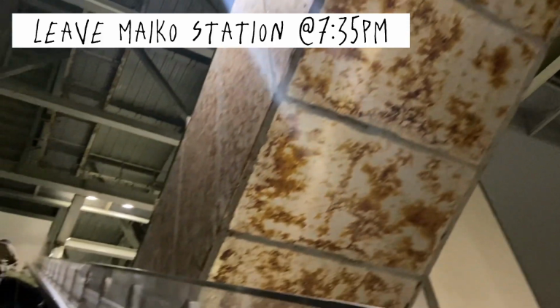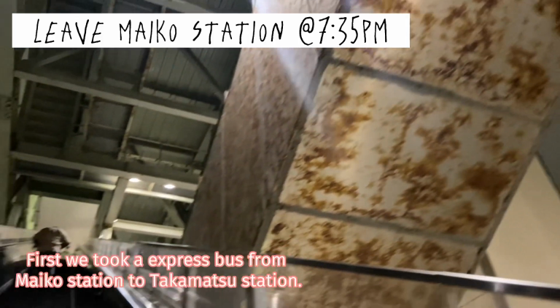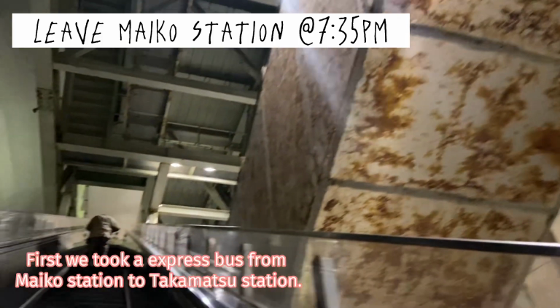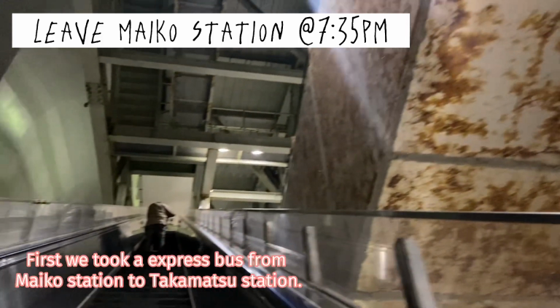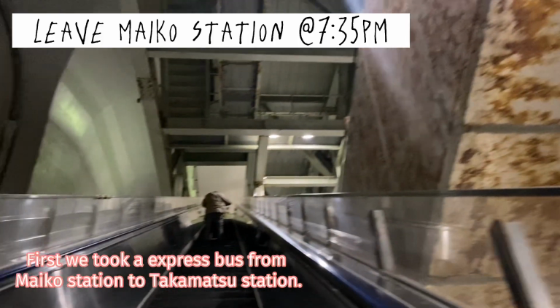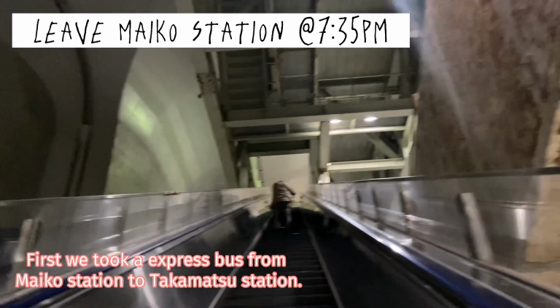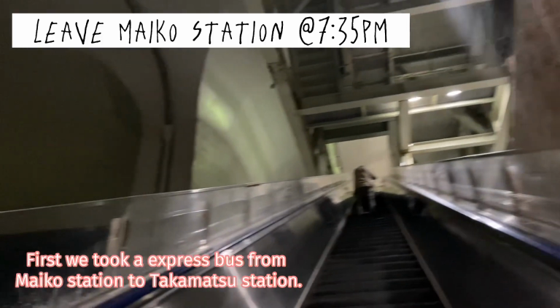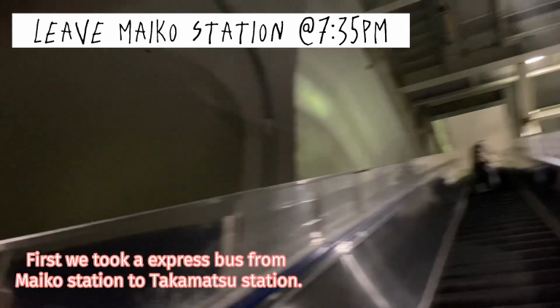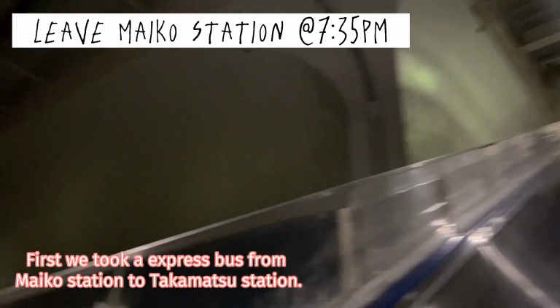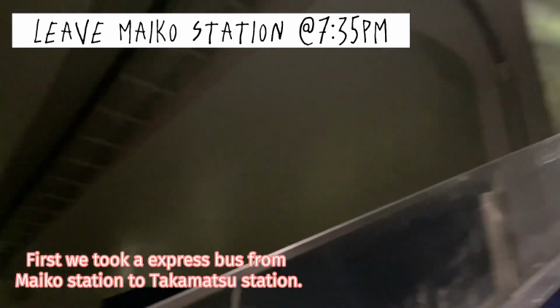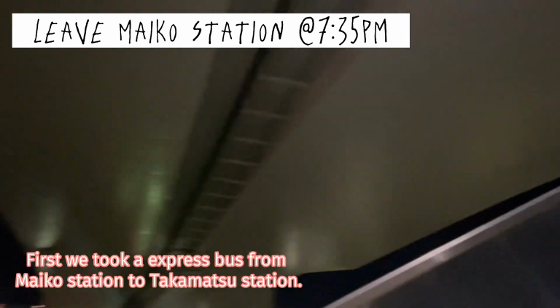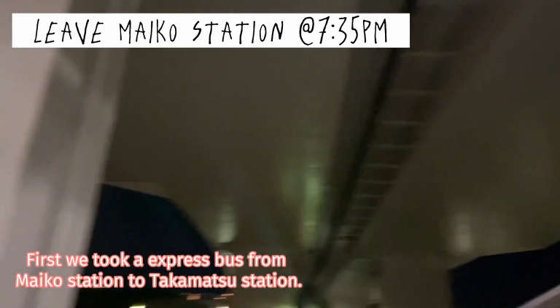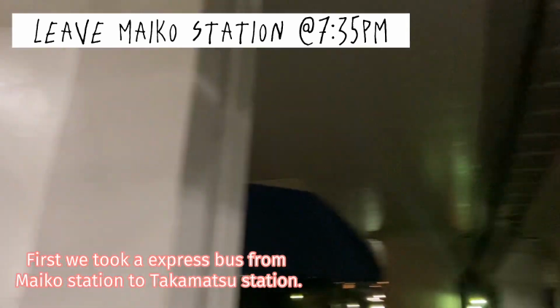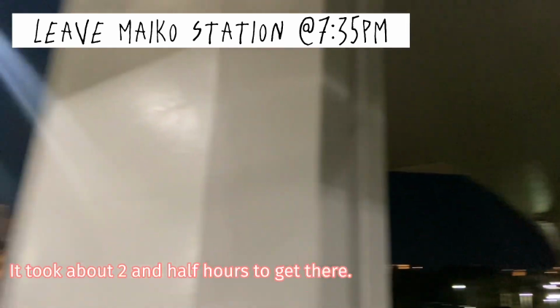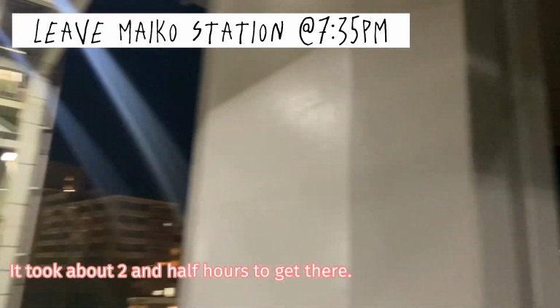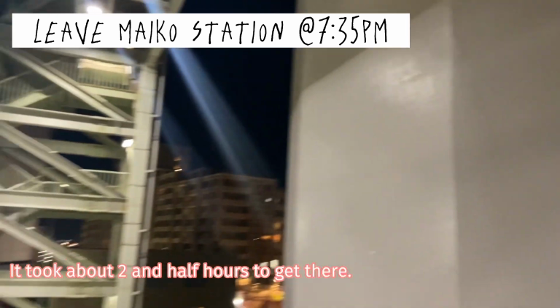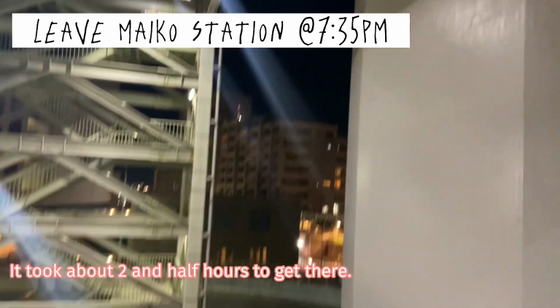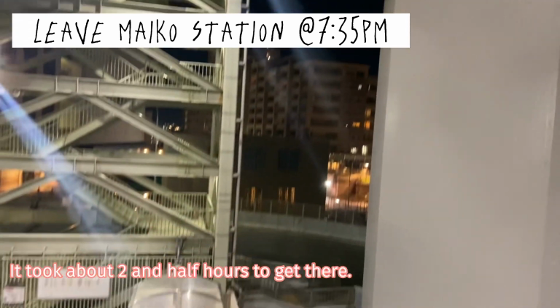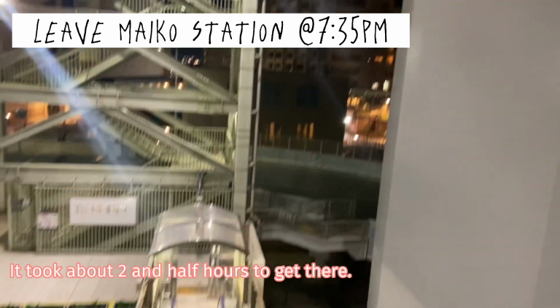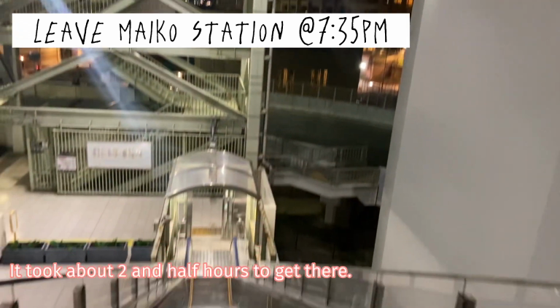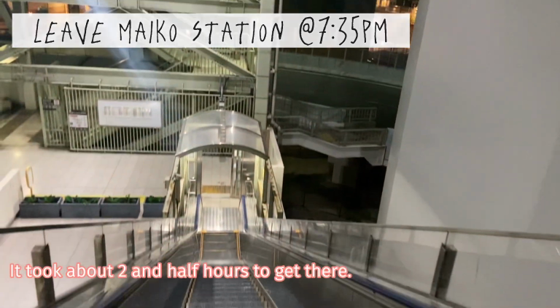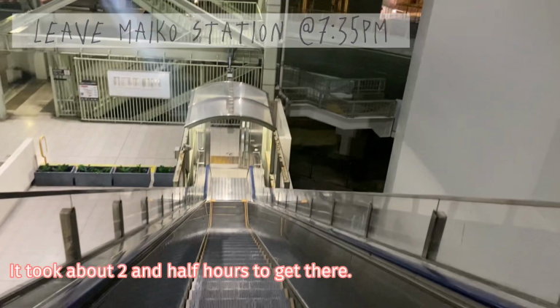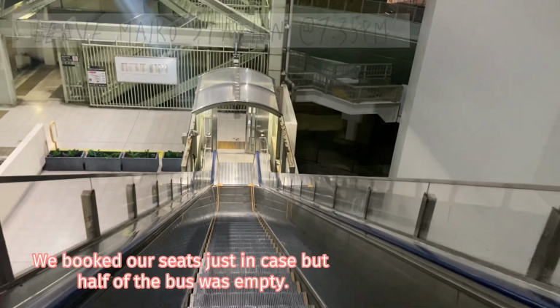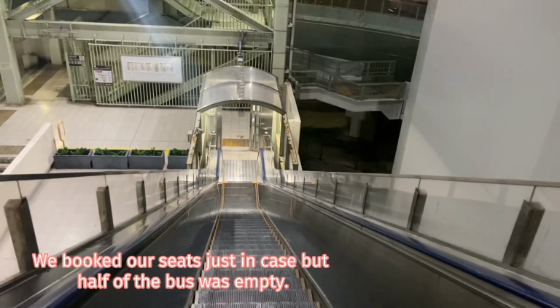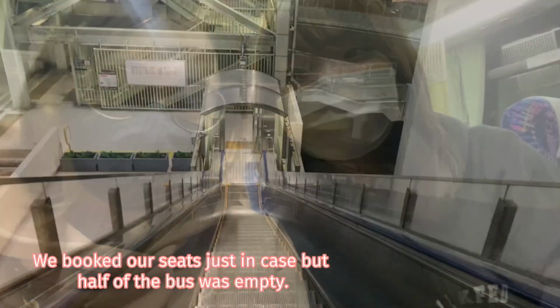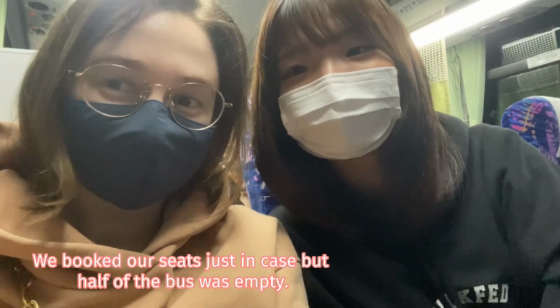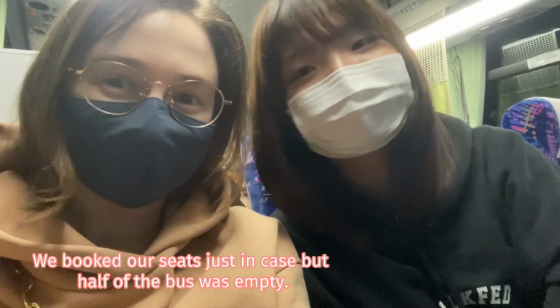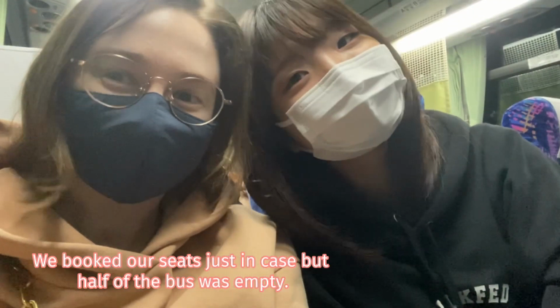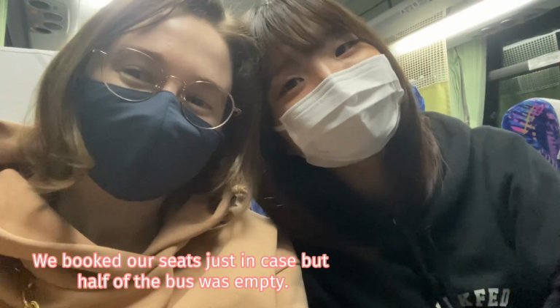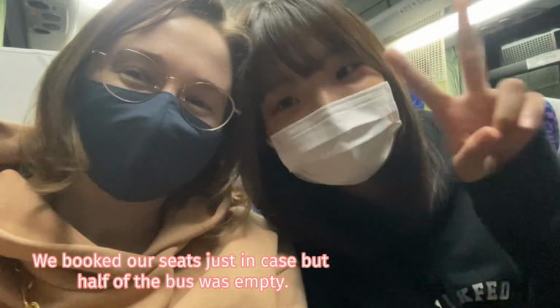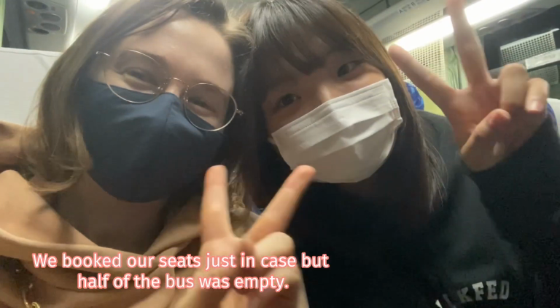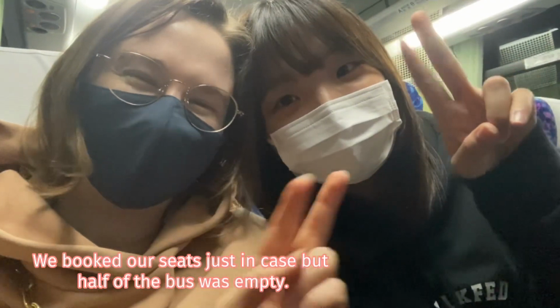First, we took an express bus from Maiko Station to Takamatsu Station. It took about two and a half hours to get there. We booked our seats just in case, but half of the bus was empty.